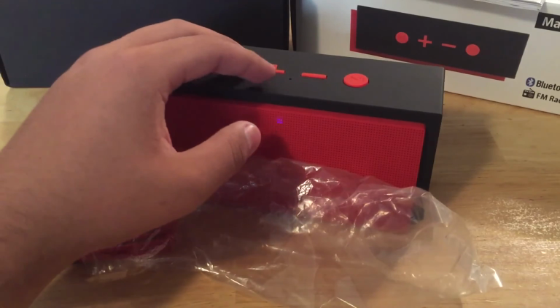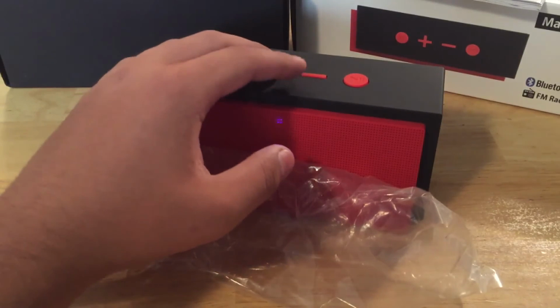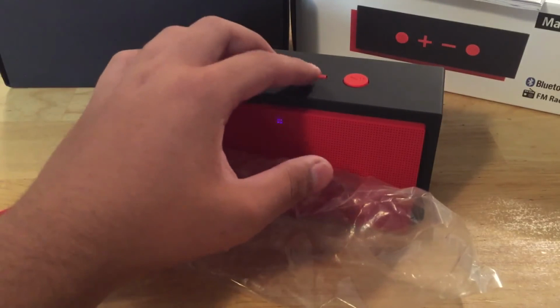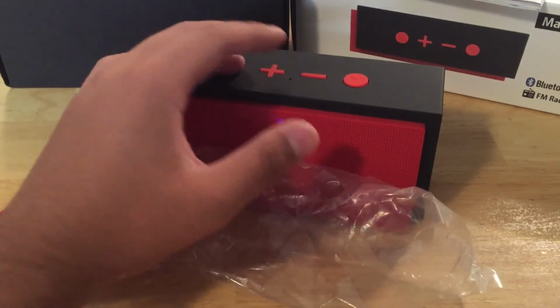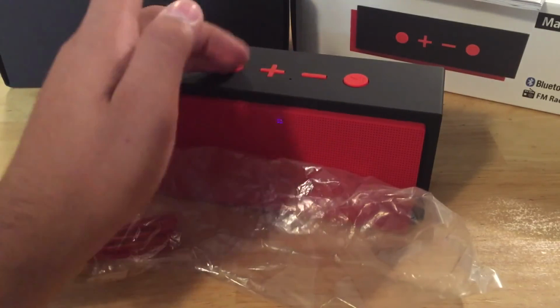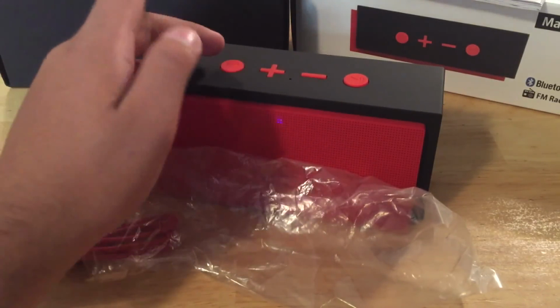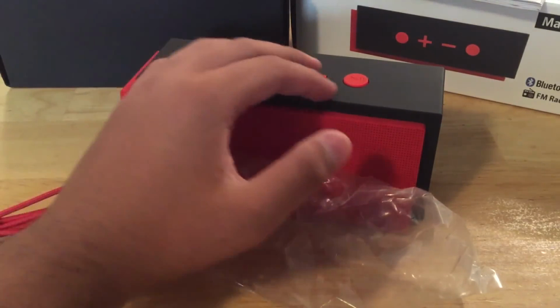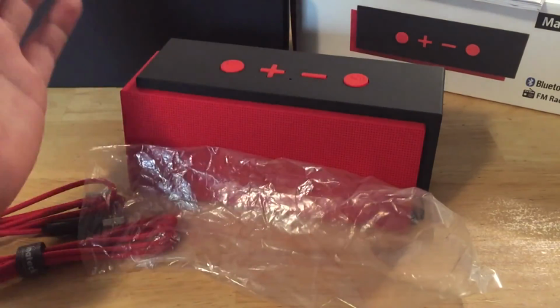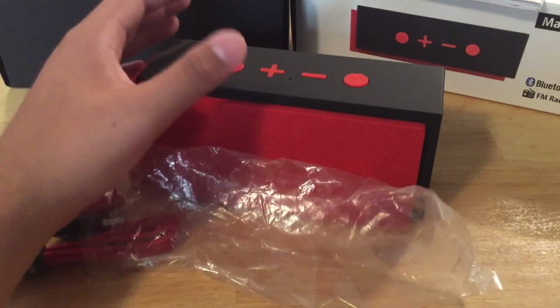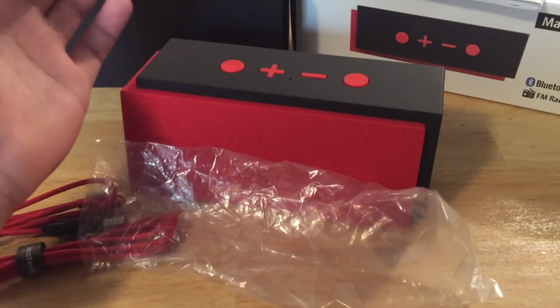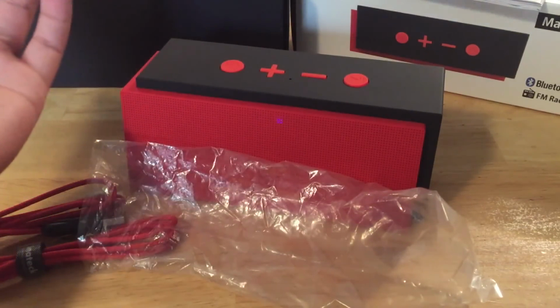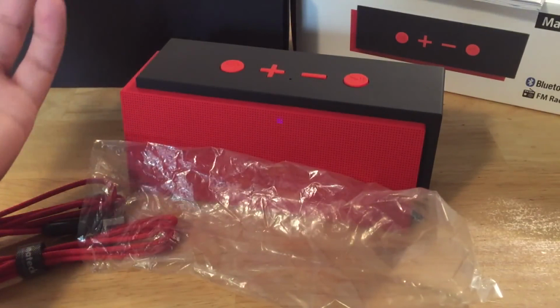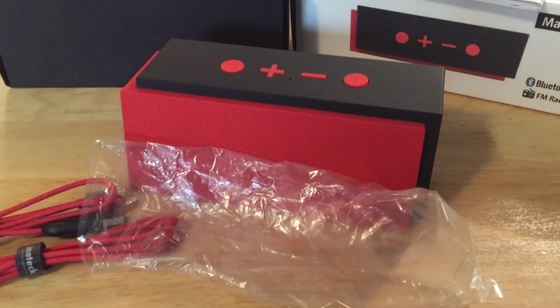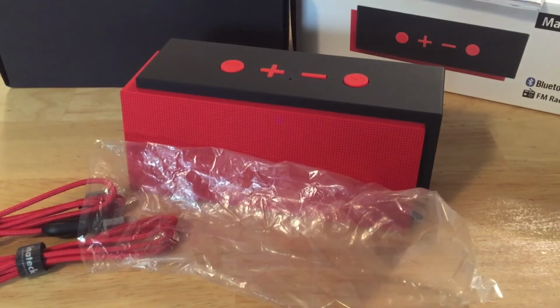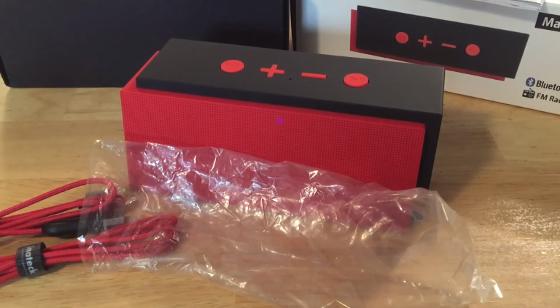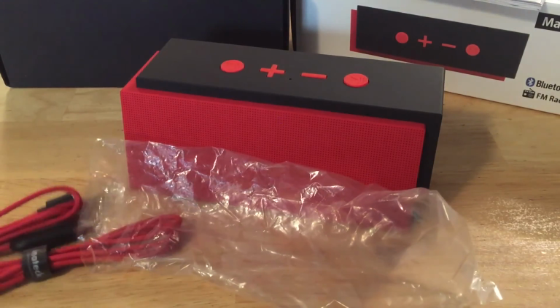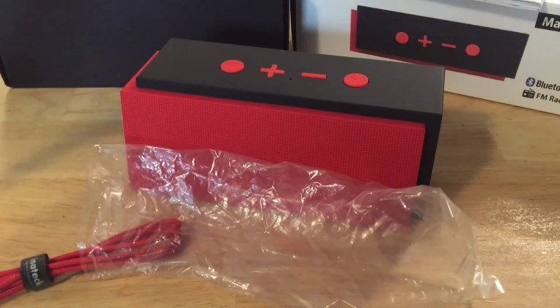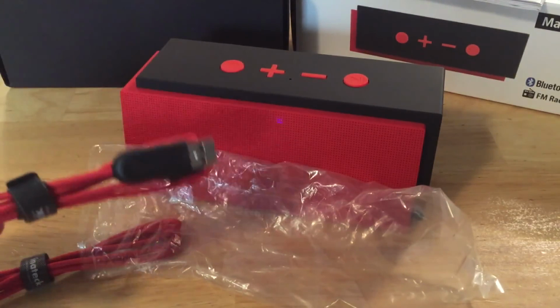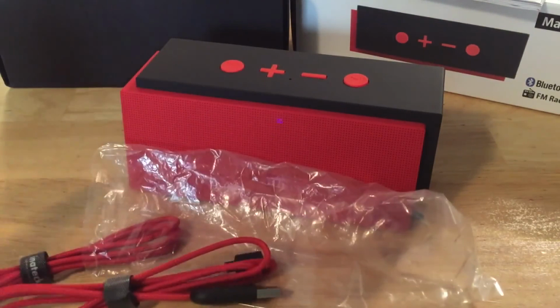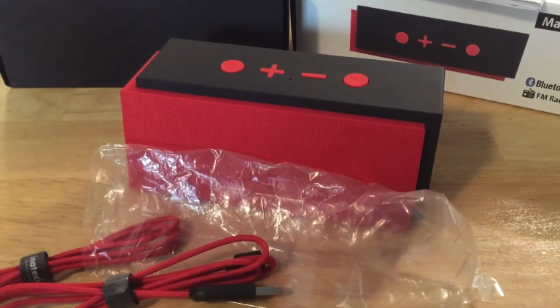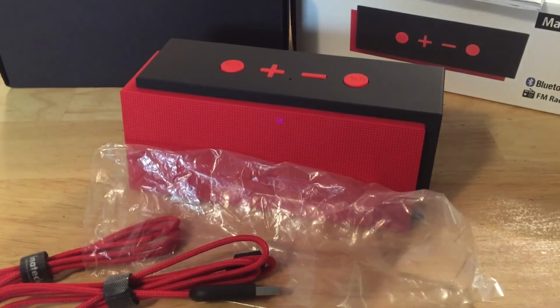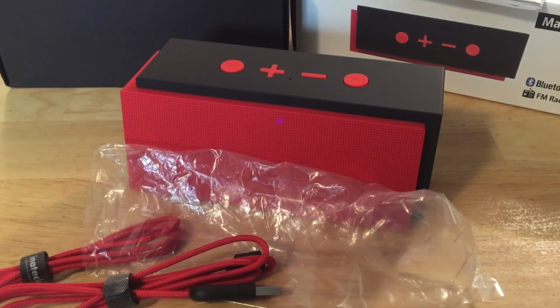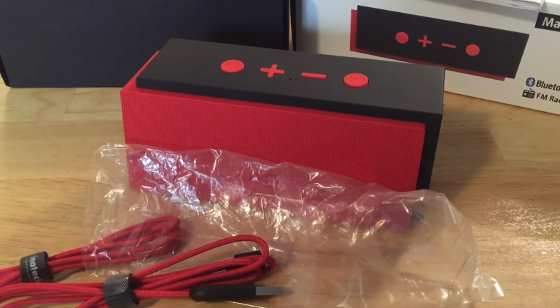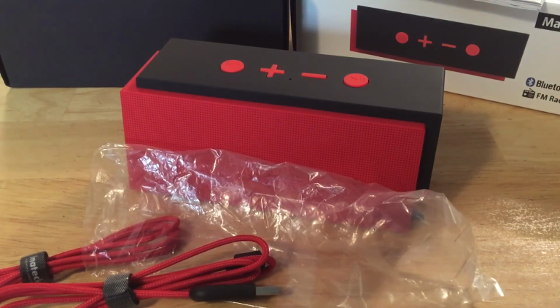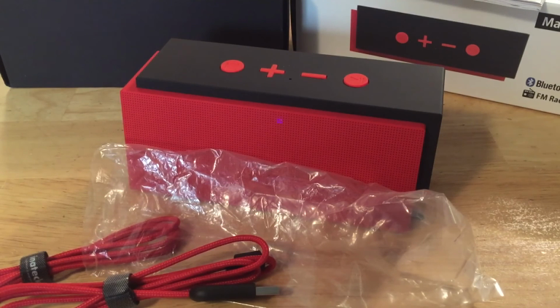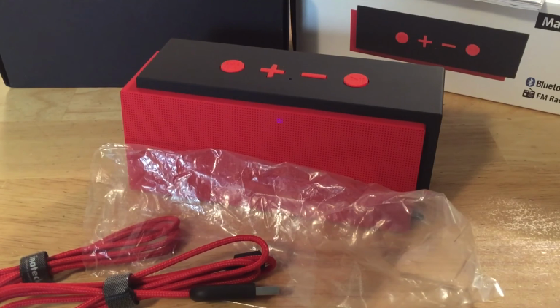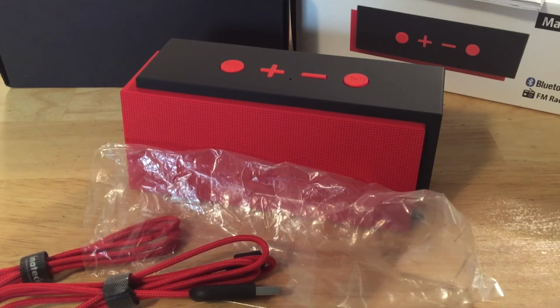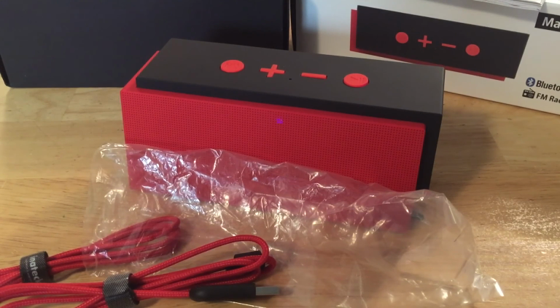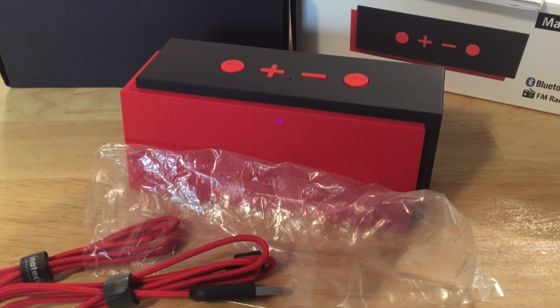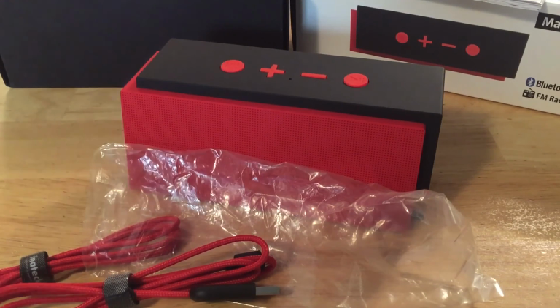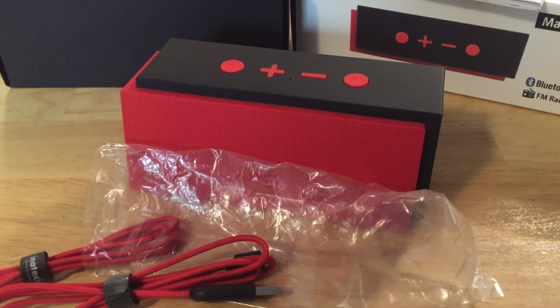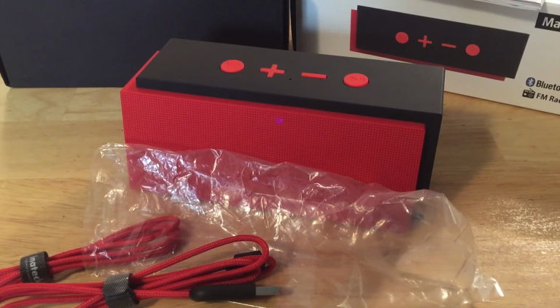Overall guys, this speaker is pretty awesome, I love it, and I definitely can recommend it. It's worth the money and you get high quality stuff with it. Thank you for watching this review — if you have any additional questions feel free to ask in the comments below, and I'll catch you guys in the next review.